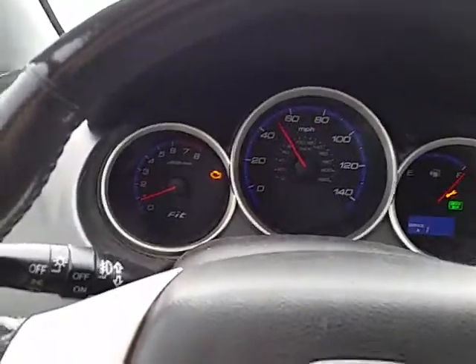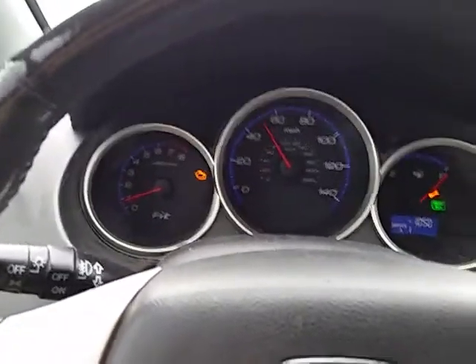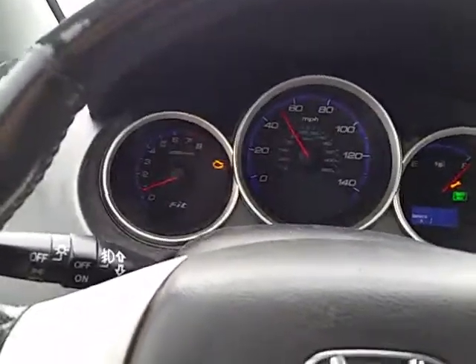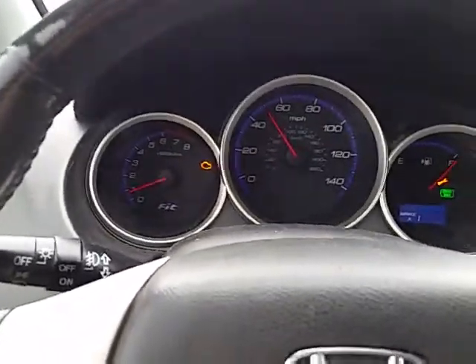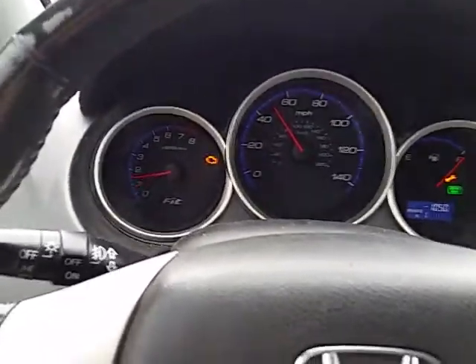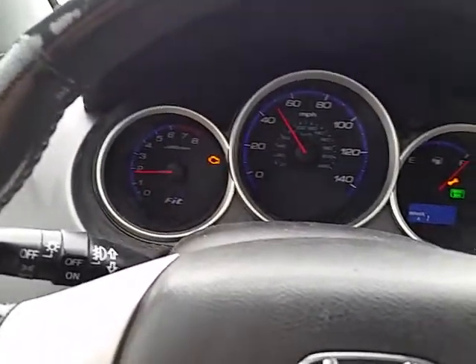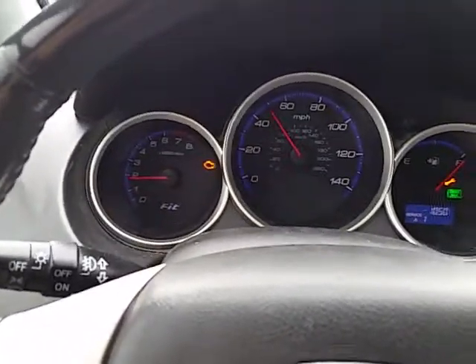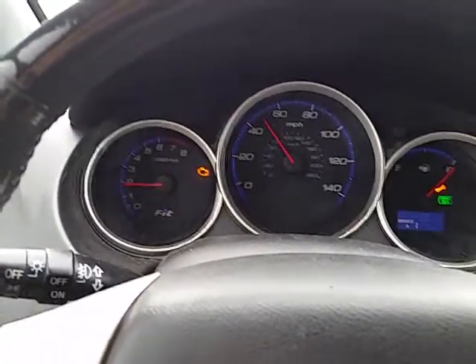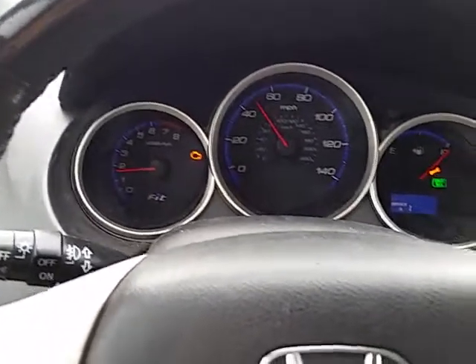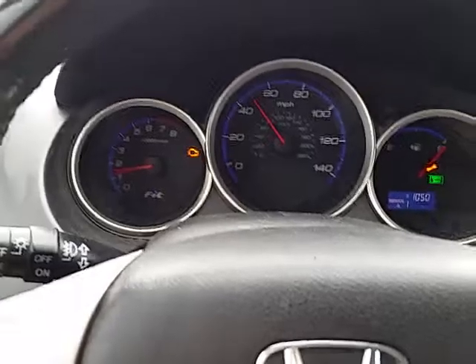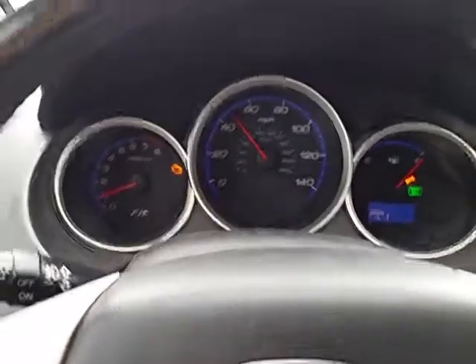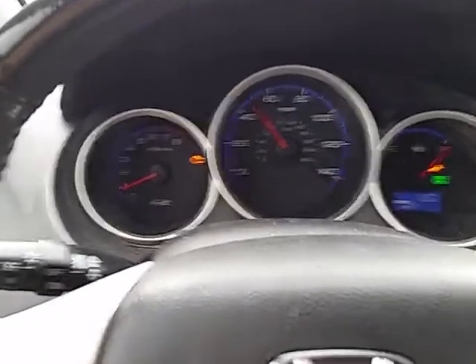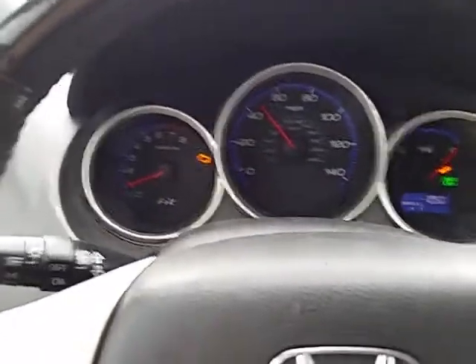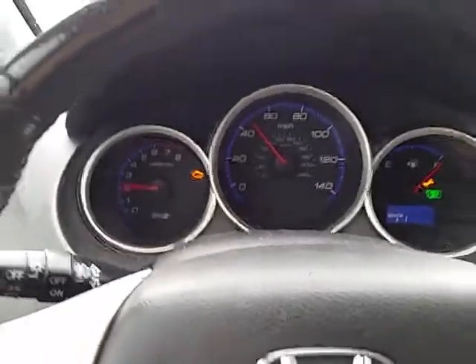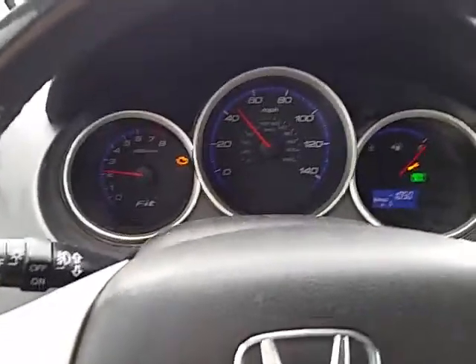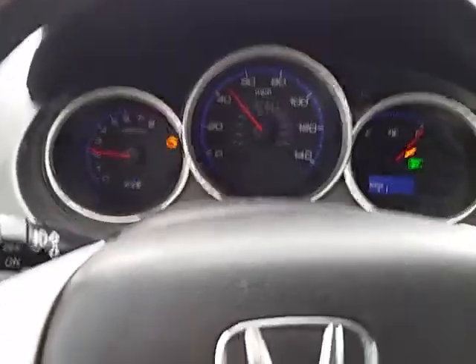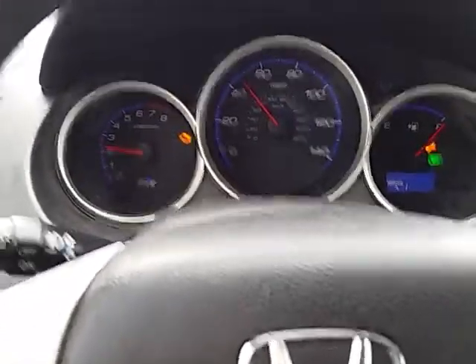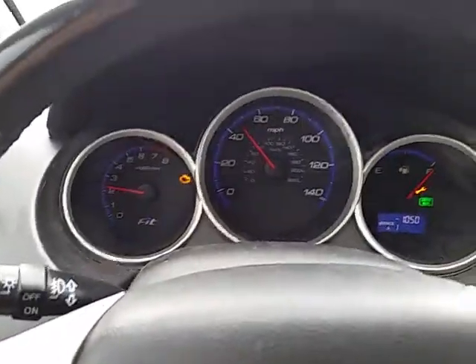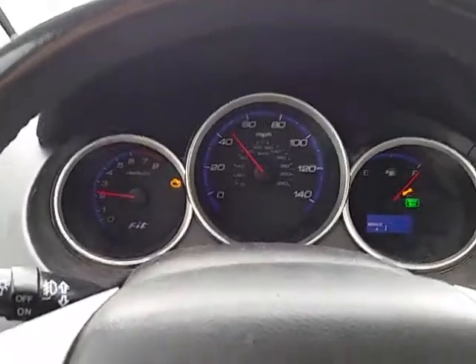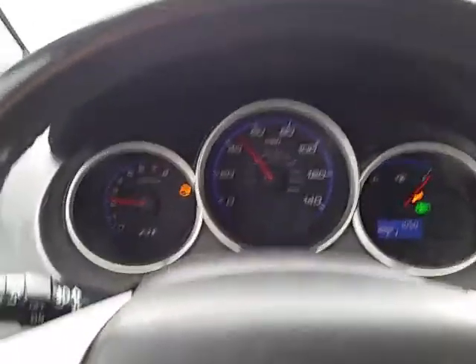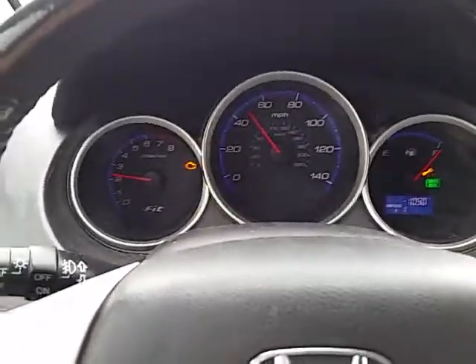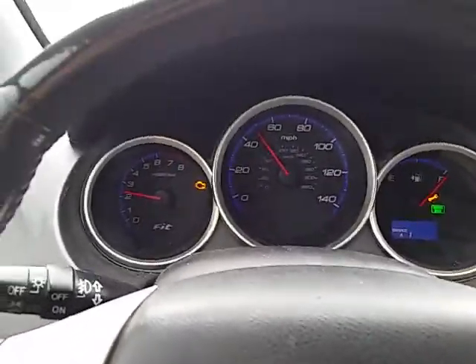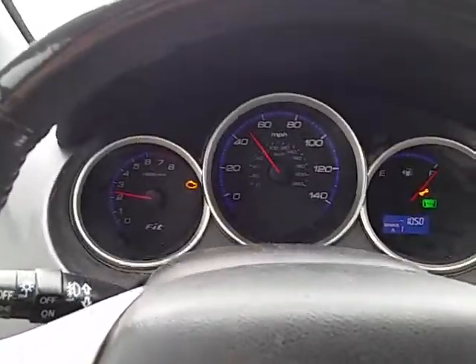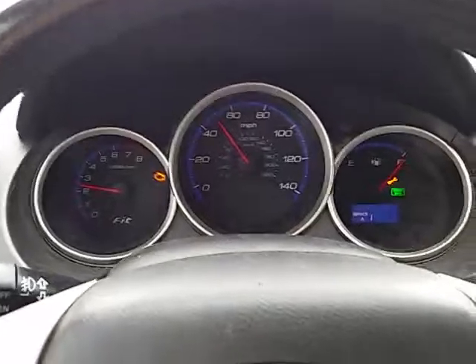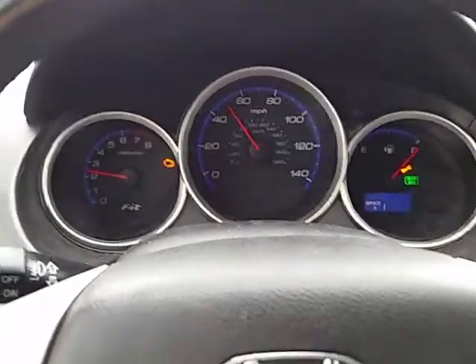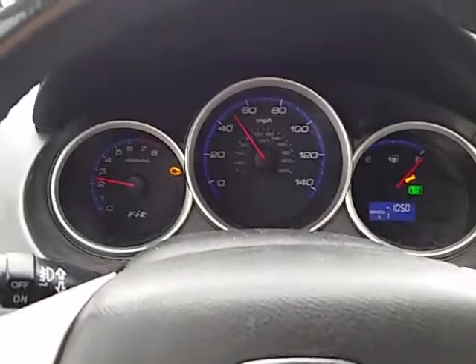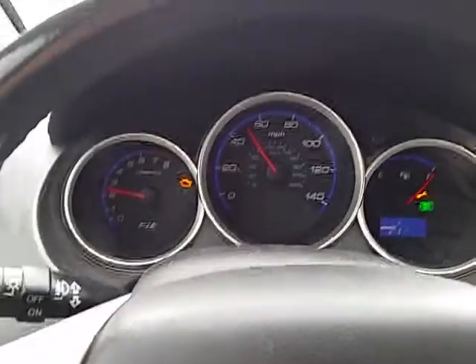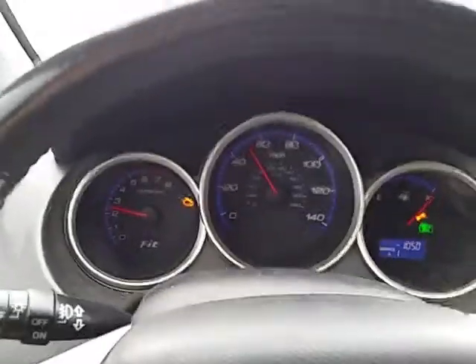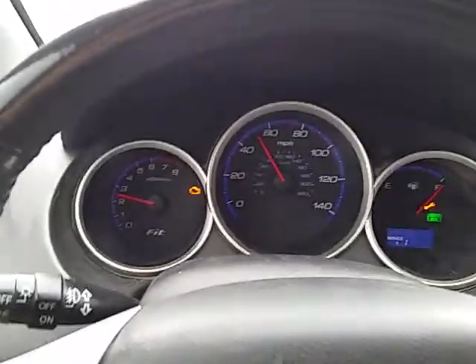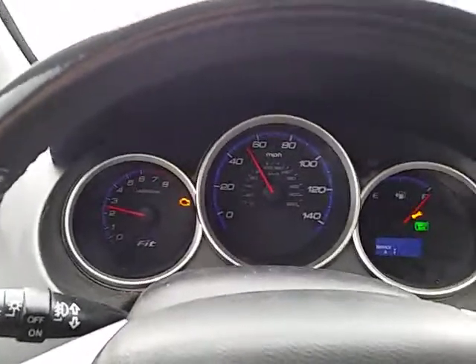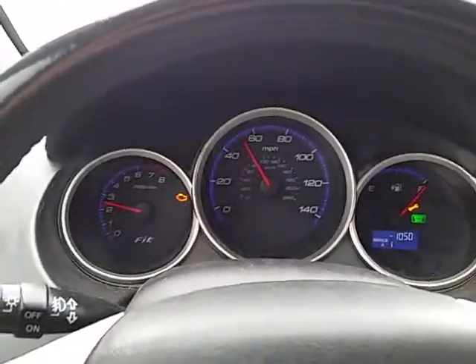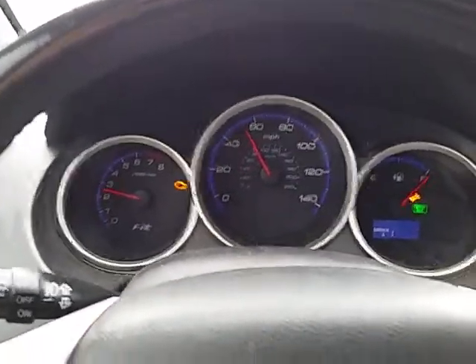And it's idling fine. I give it gas, not stalling, put it back in fifth gear — bam, good to go. Of course, people with automatic transmissions probably don't have this issue because they don't actually put their engine in a neutral state.